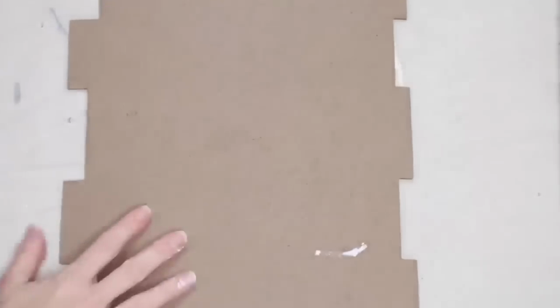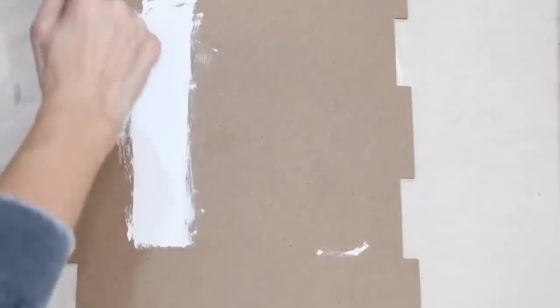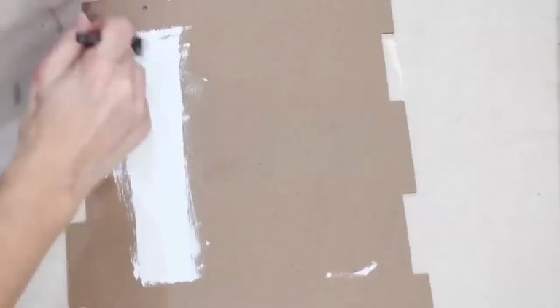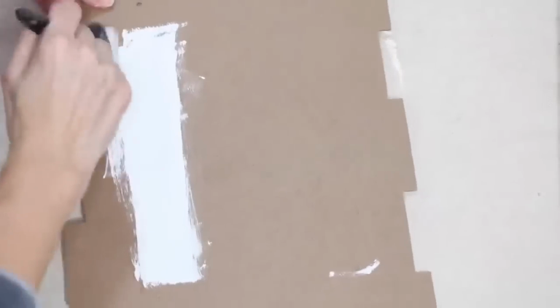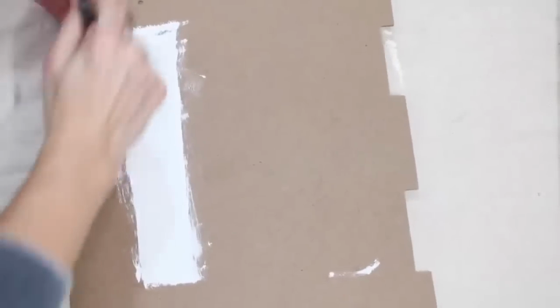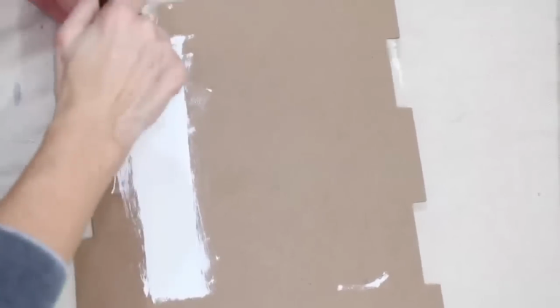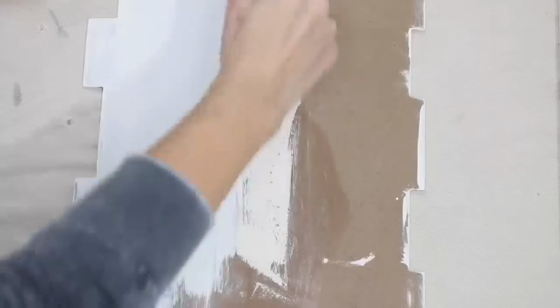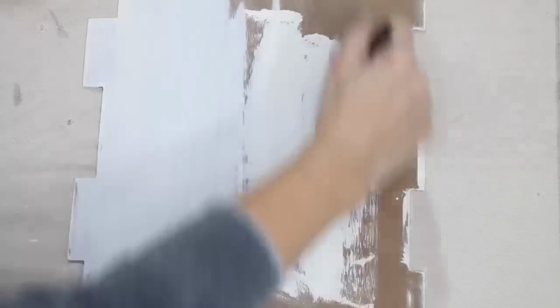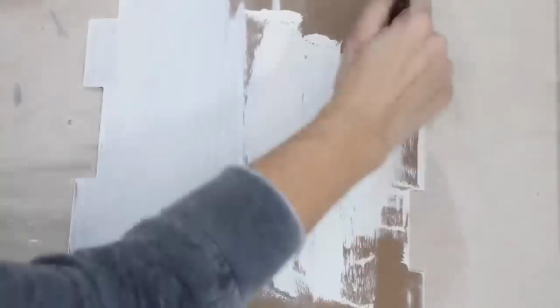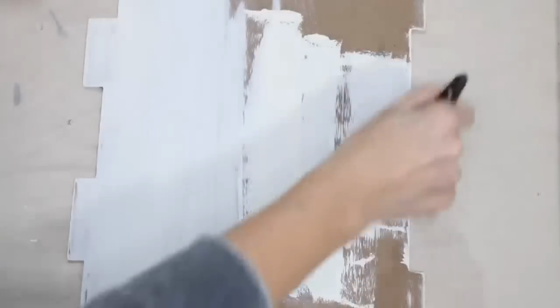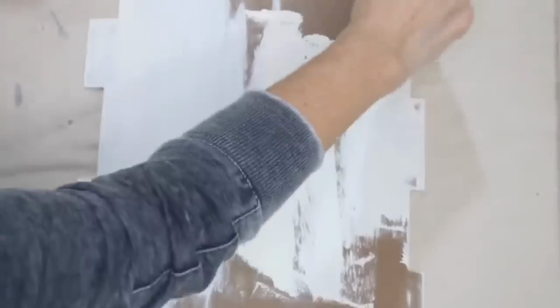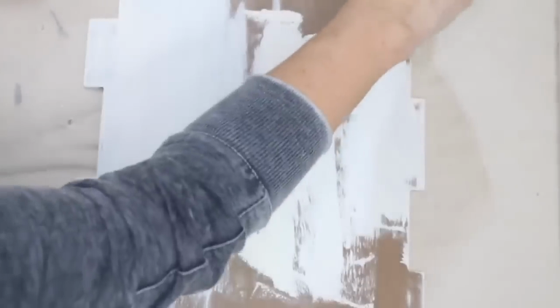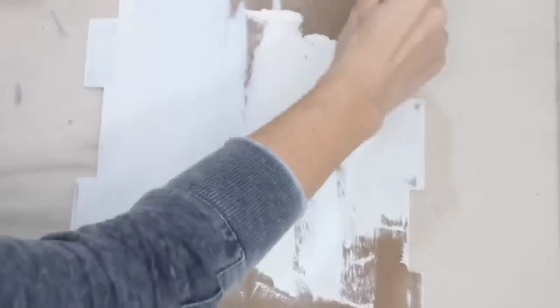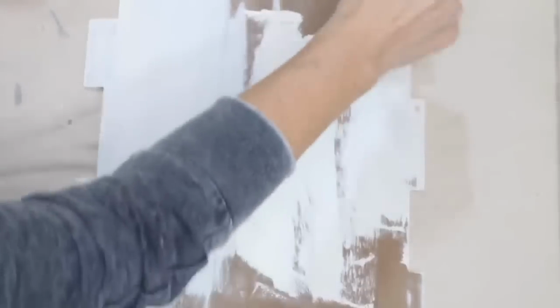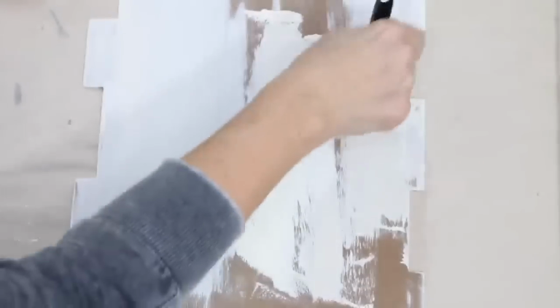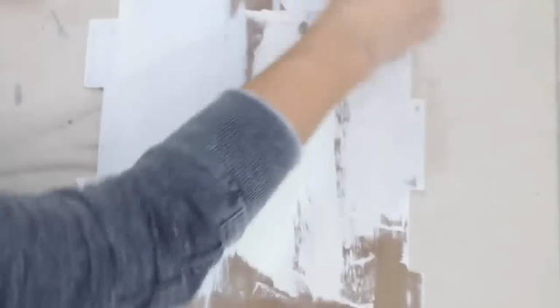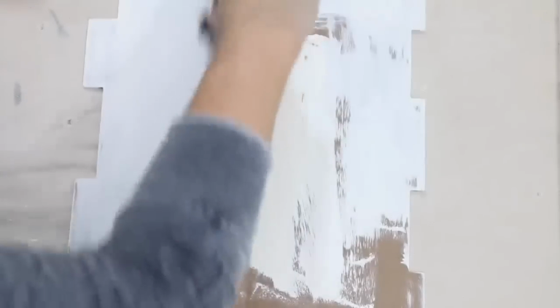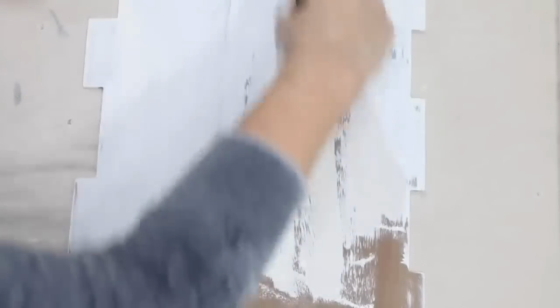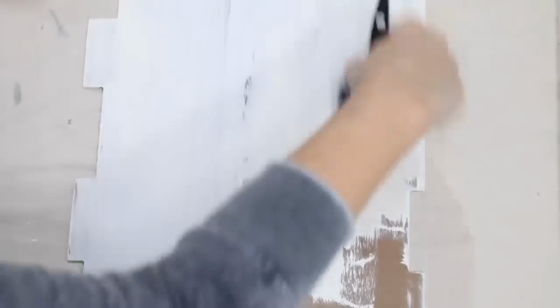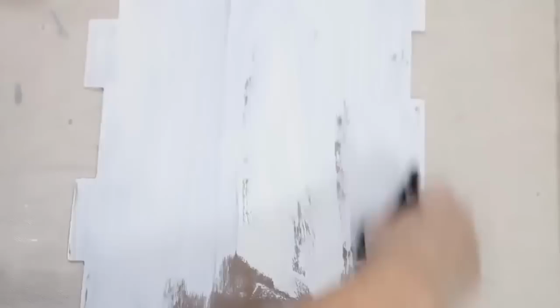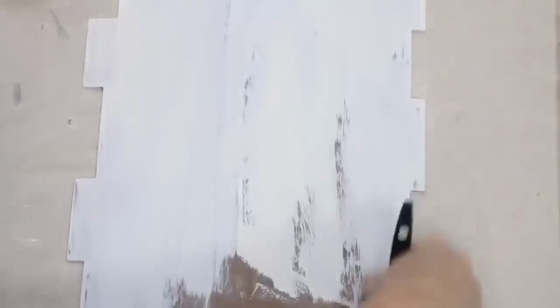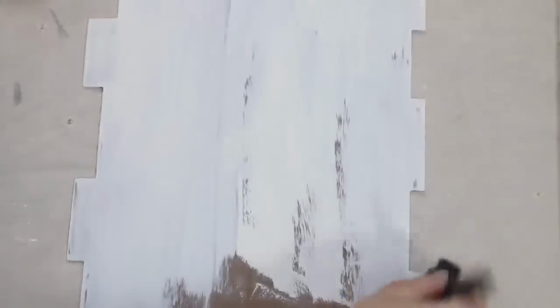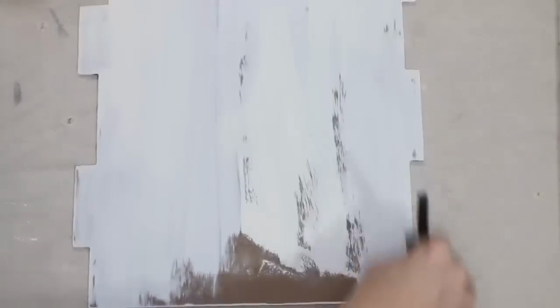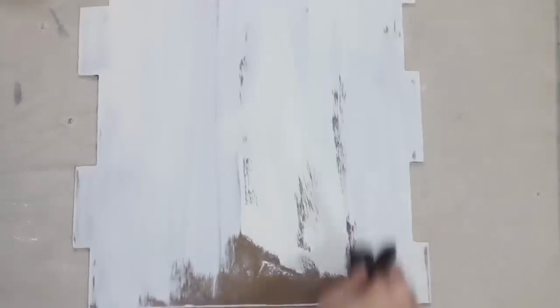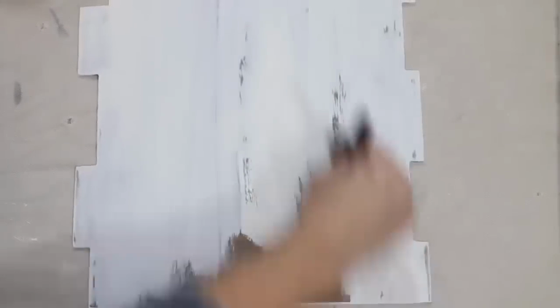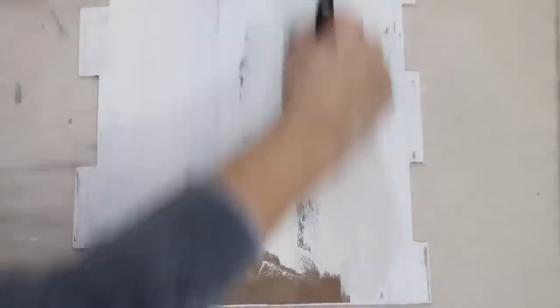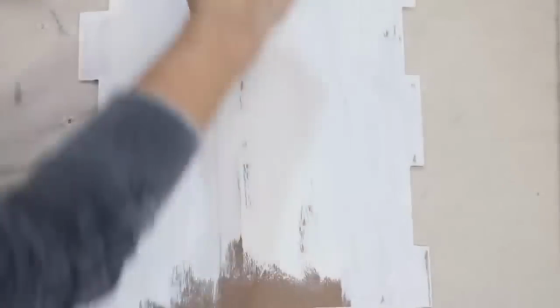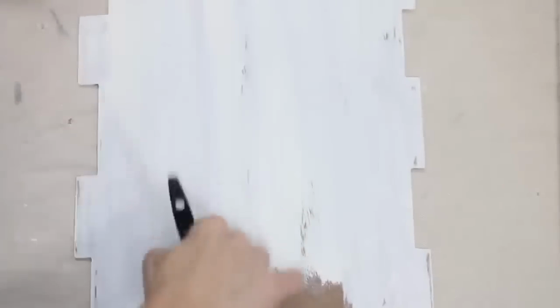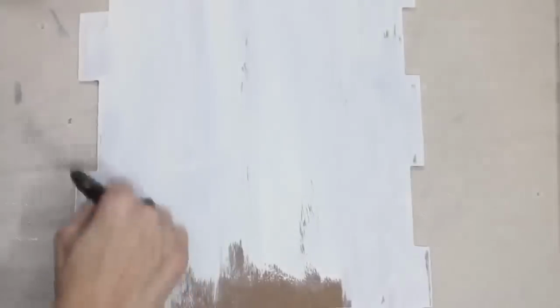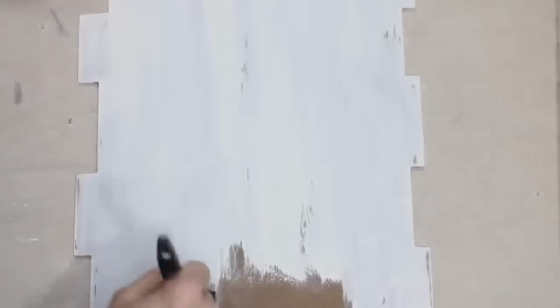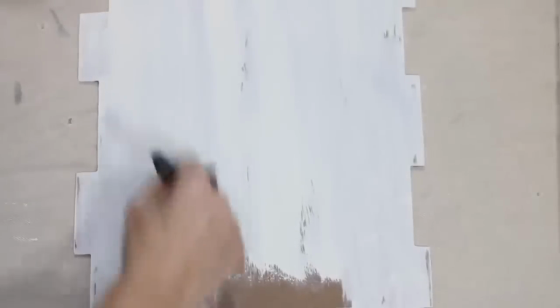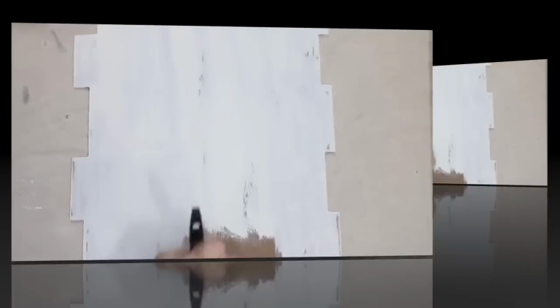I'm taking my Waverly chalk paint in ivory and giving a really good base coat to my sign. Again, it doesn't have to be the exact same sign — any sign will do for this project. This is just a sign I had lying around, so it was perfect for me to use.